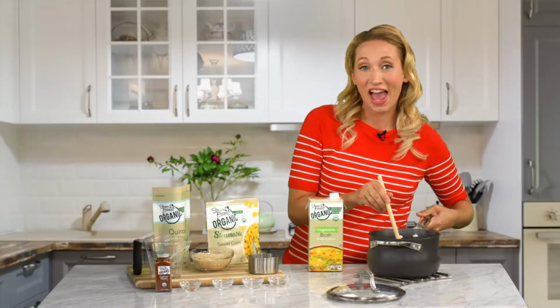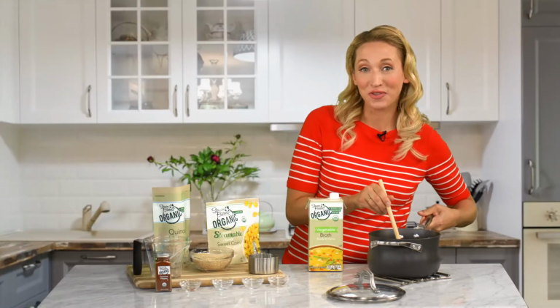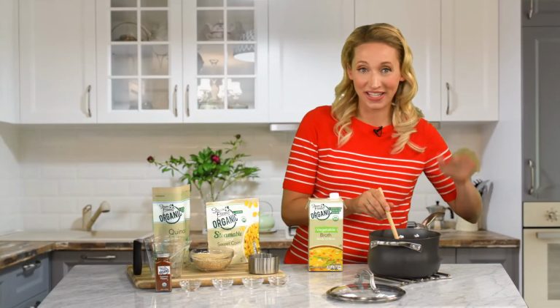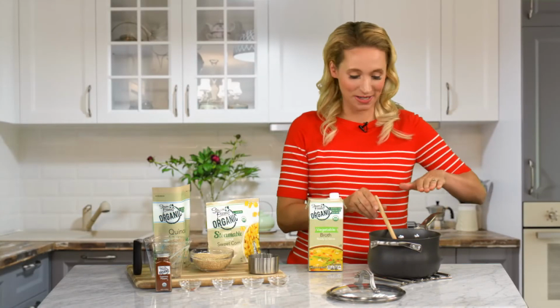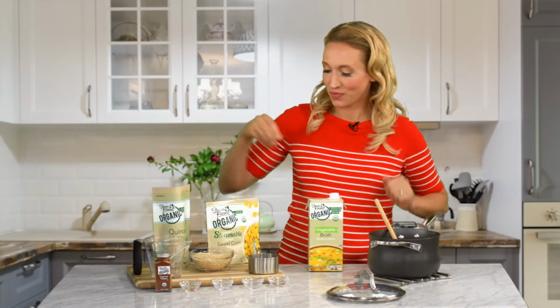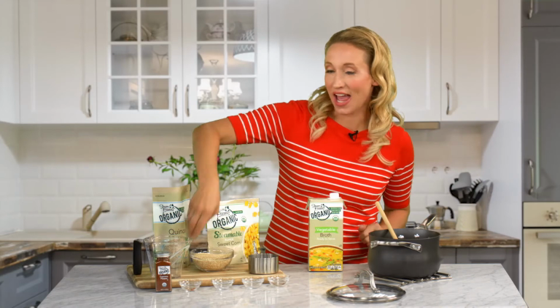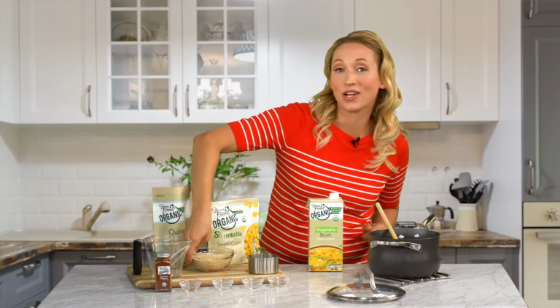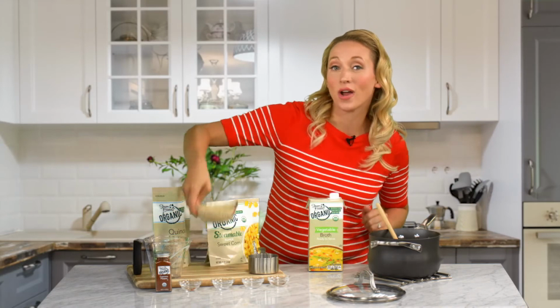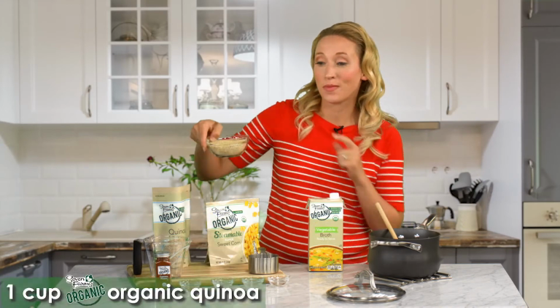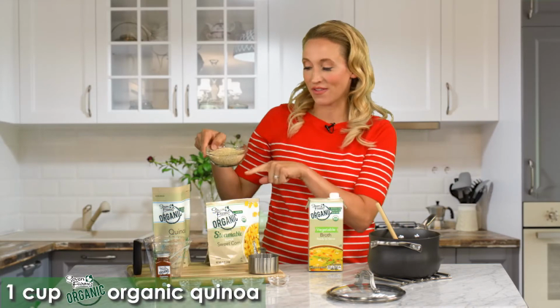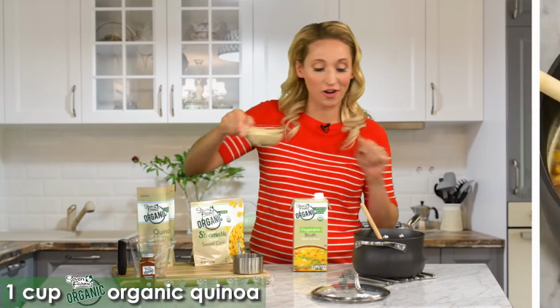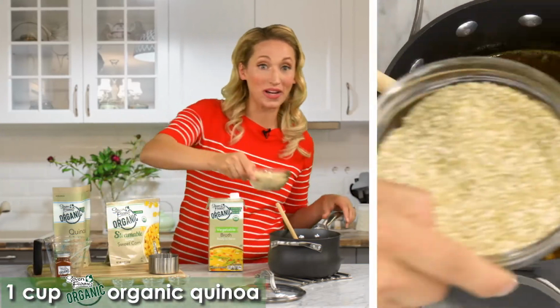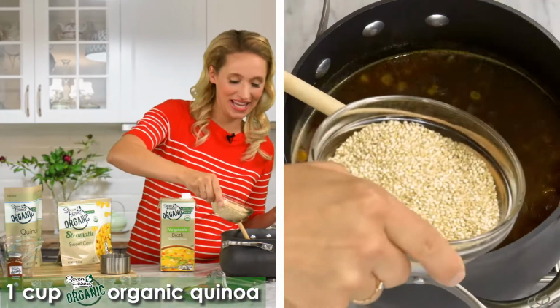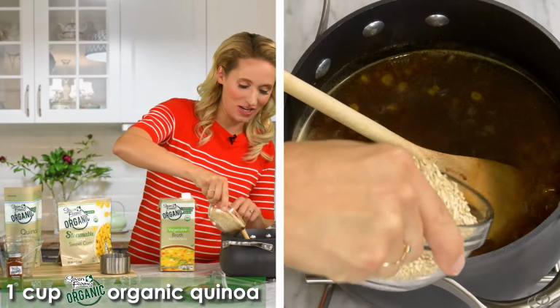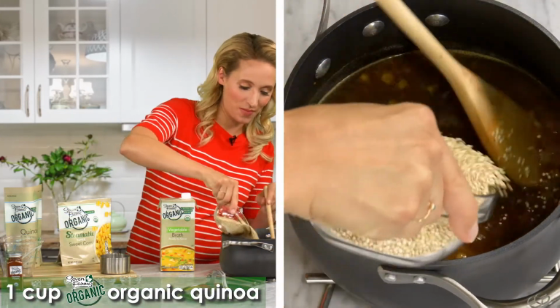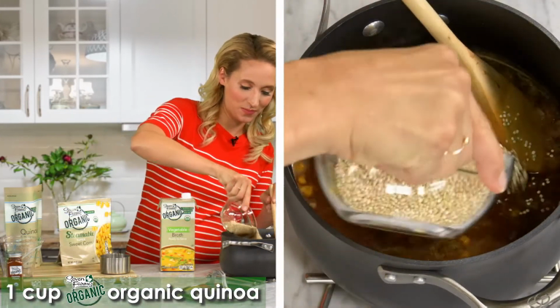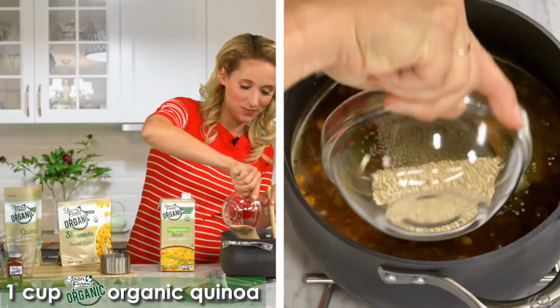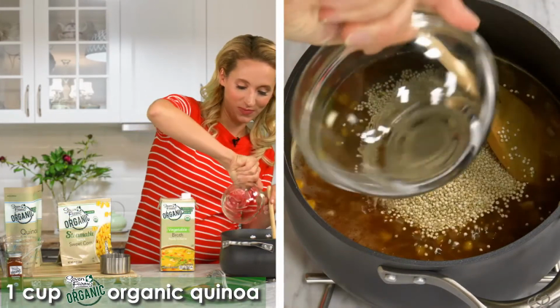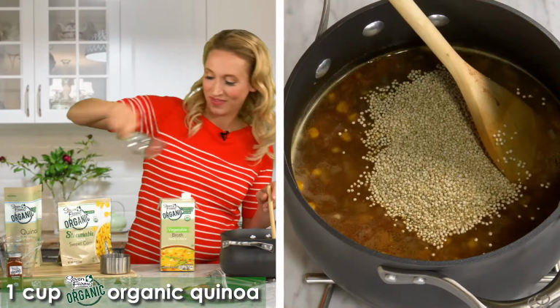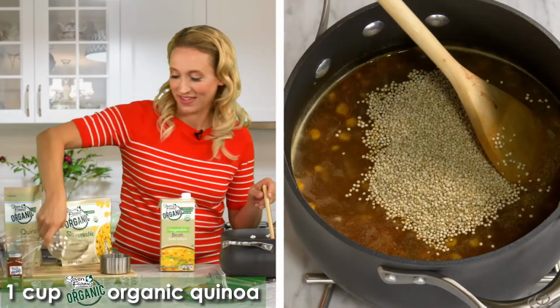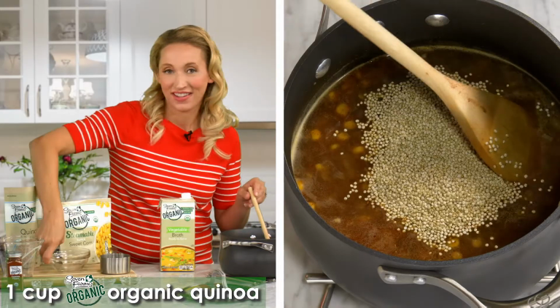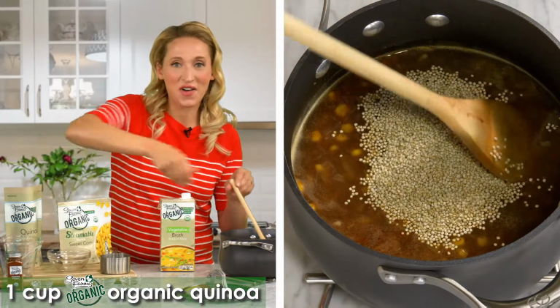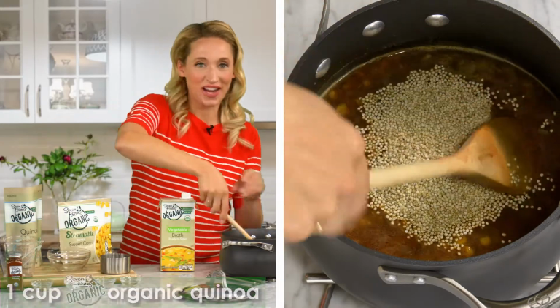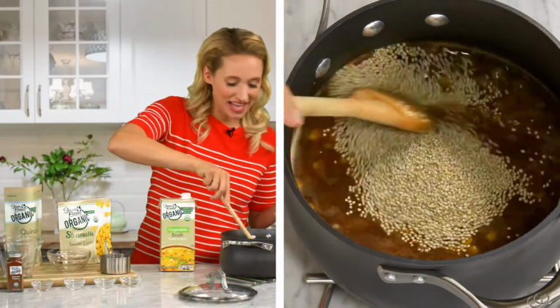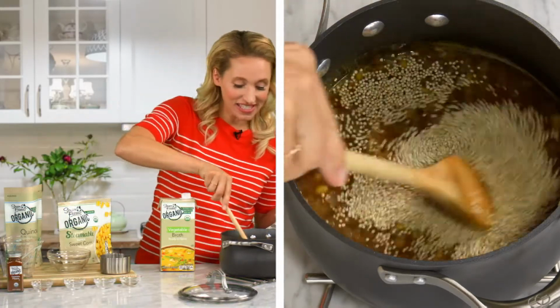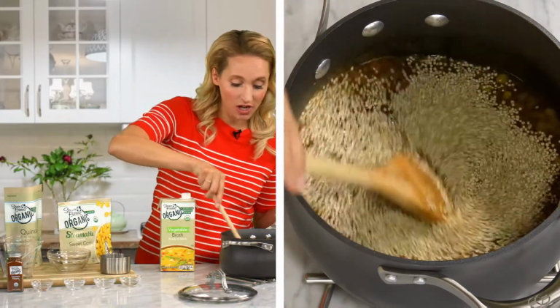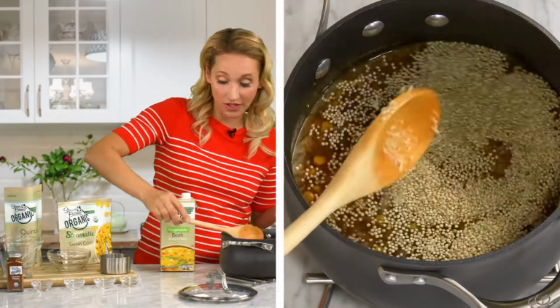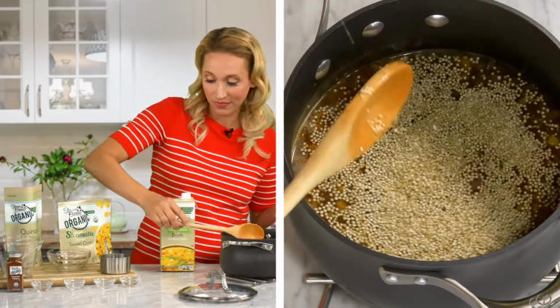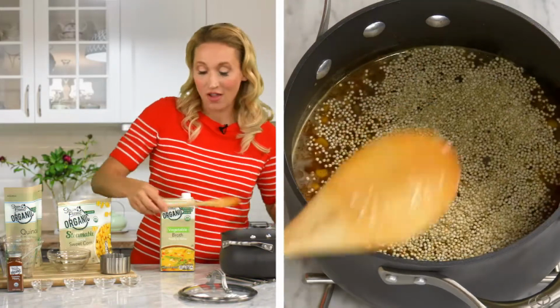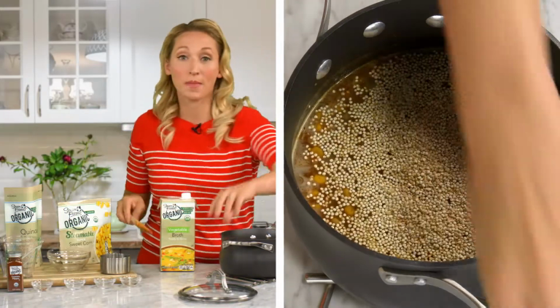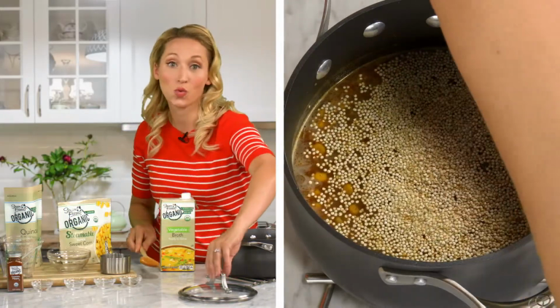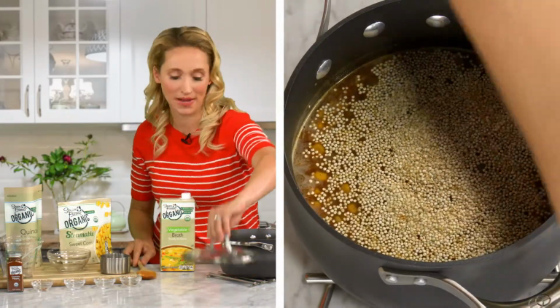After we've lowered the heat to simmer, we're going to add in one cup Seven Farms organic quinoa. Let this simmer covered for about 20 minutes.